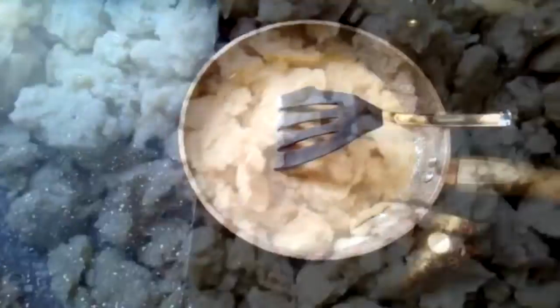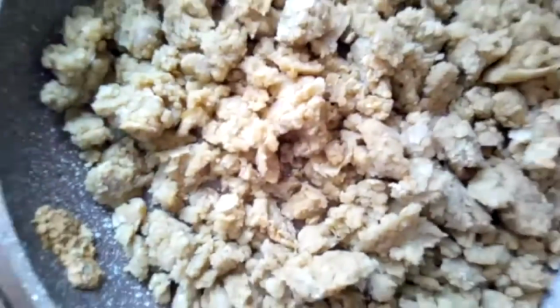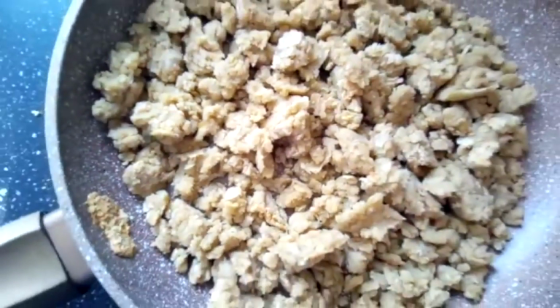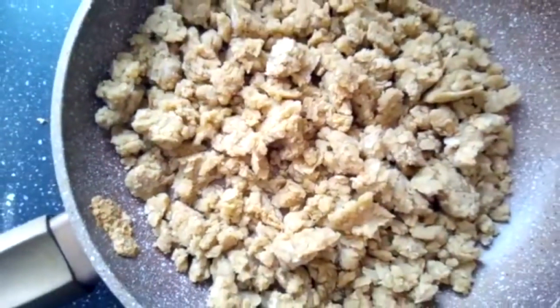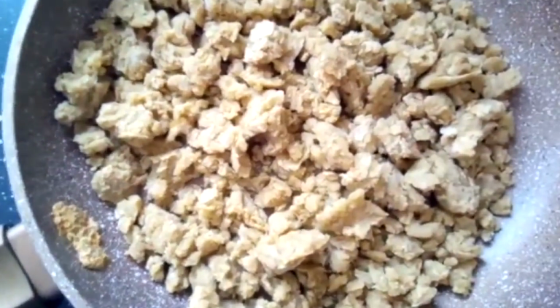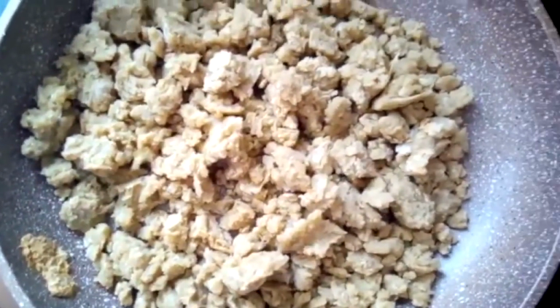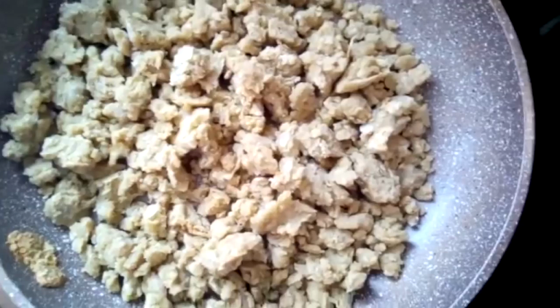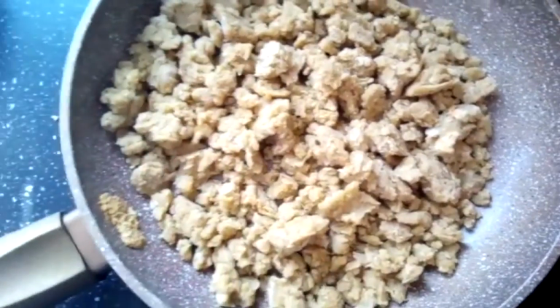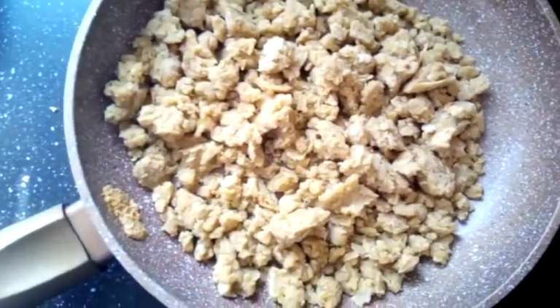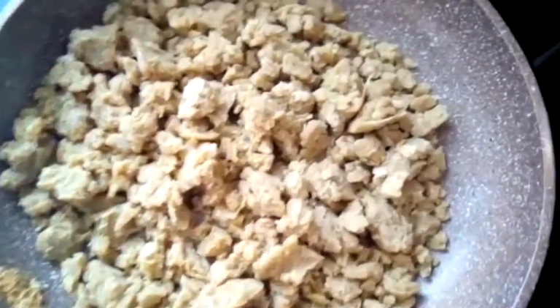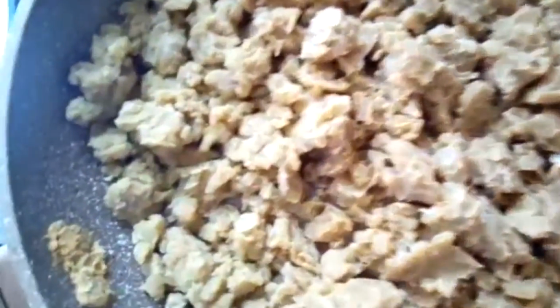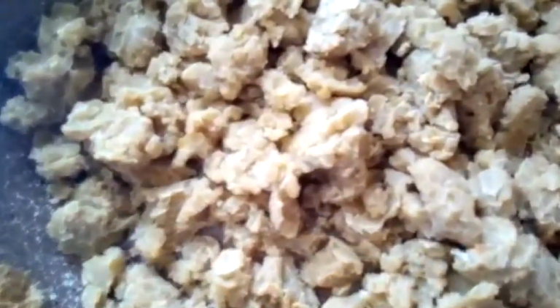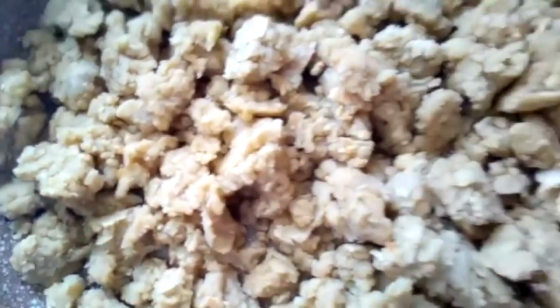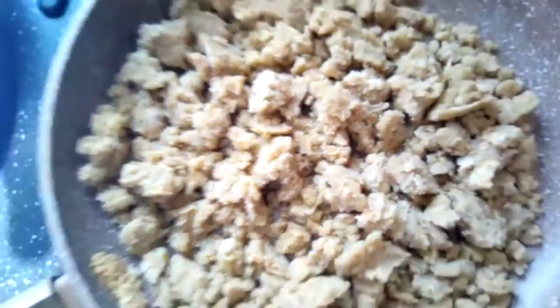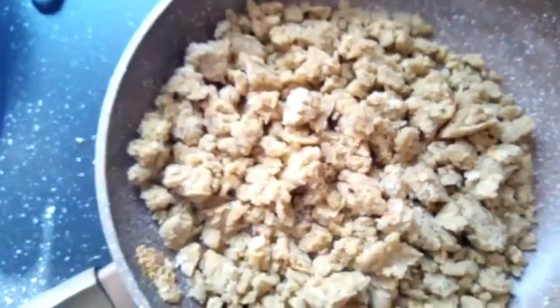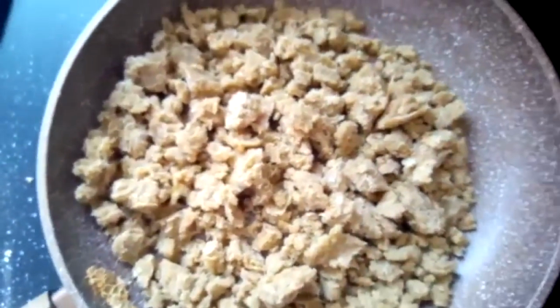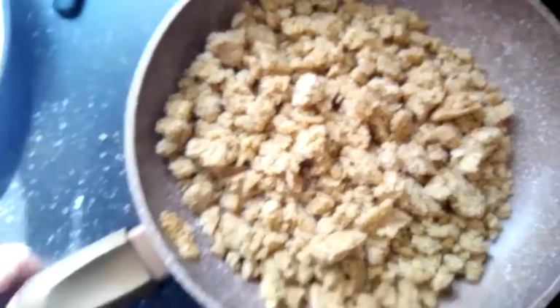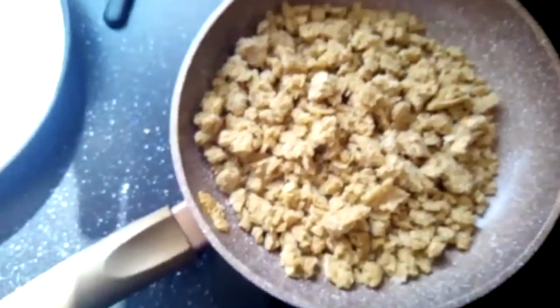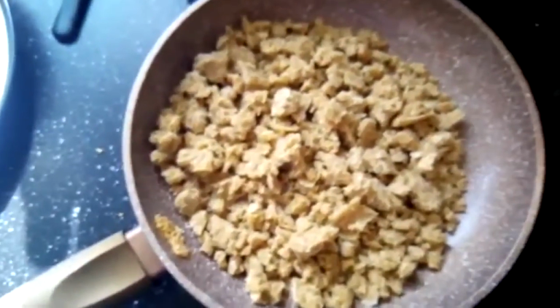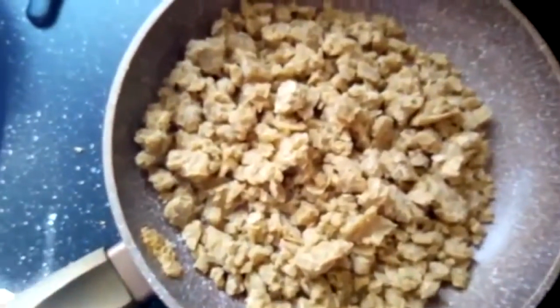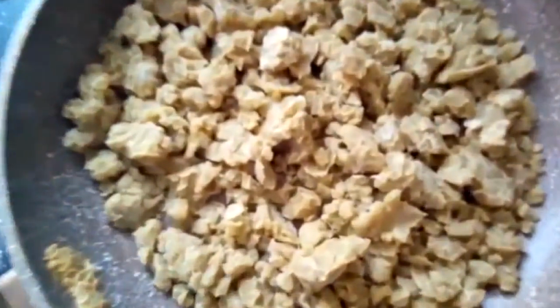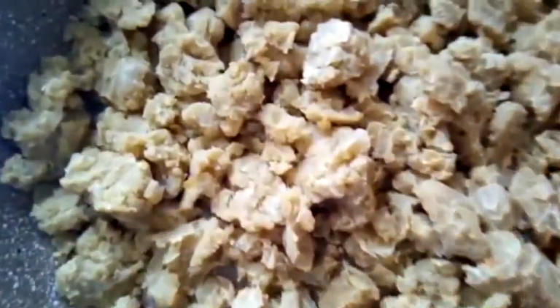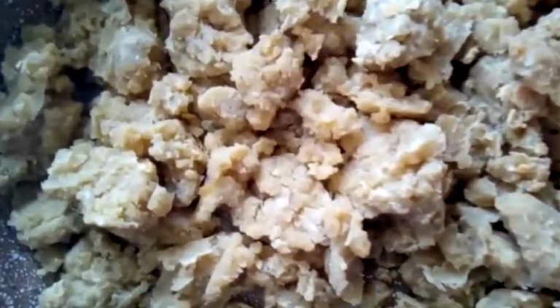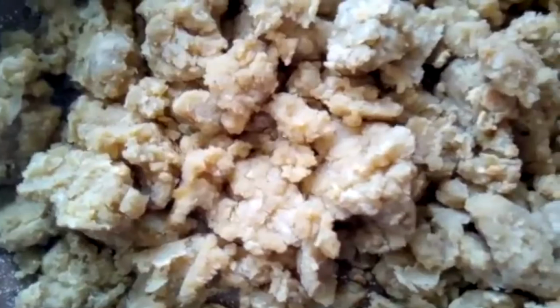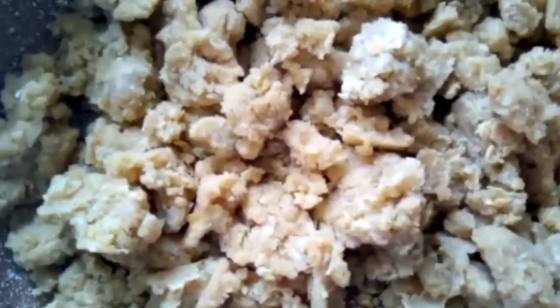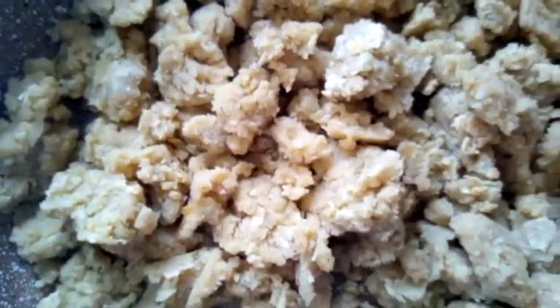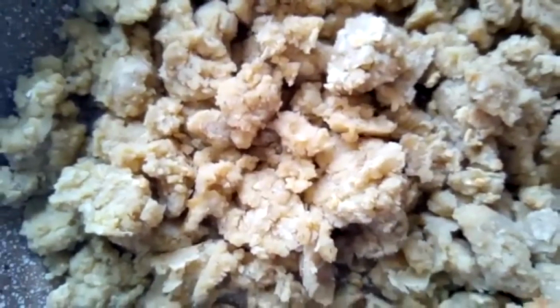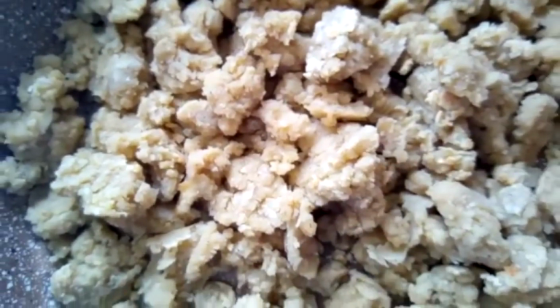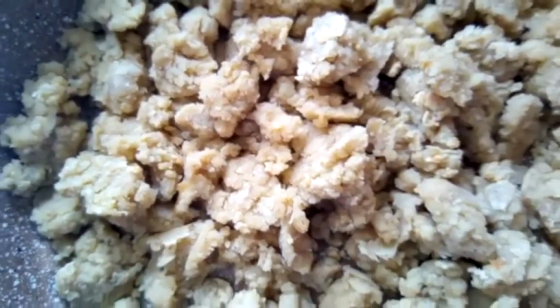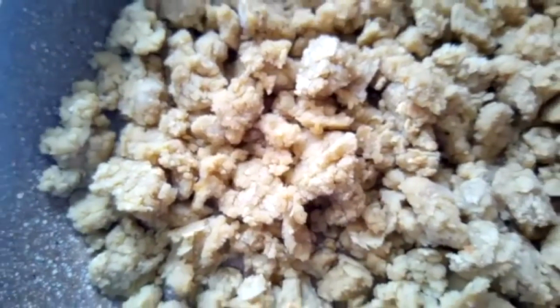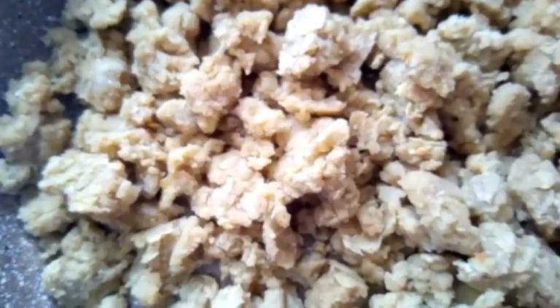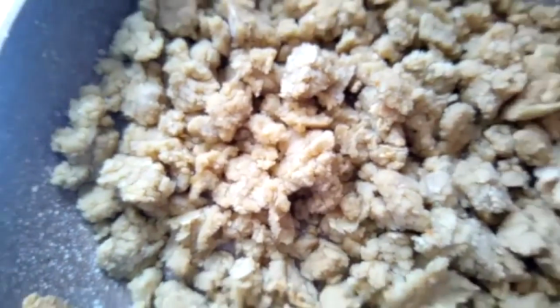It's going to look something like that. Takes about five to seven minutes — keep turning it. Treat it like scrambled egg. It should come out all nice and golden, a little bit crispy.